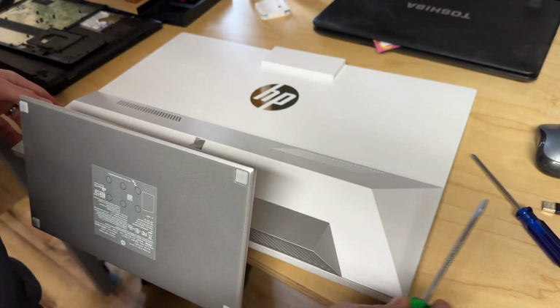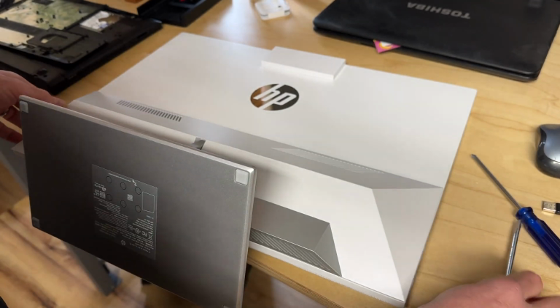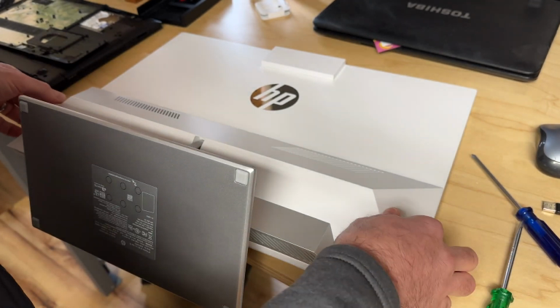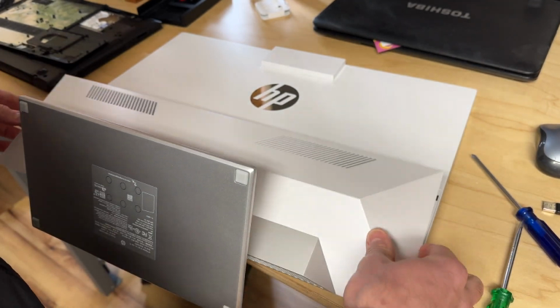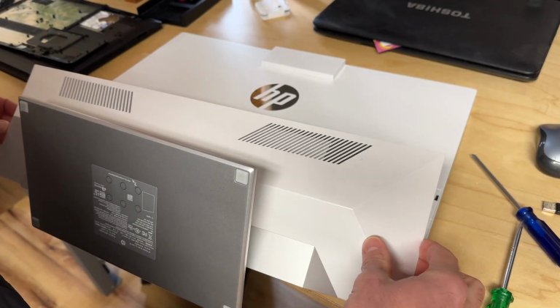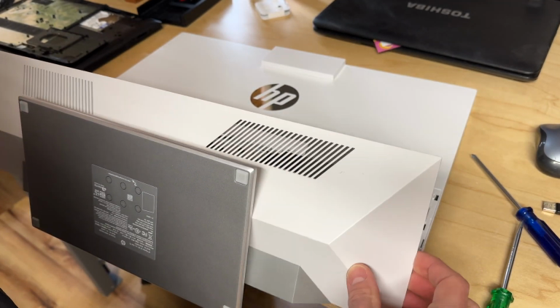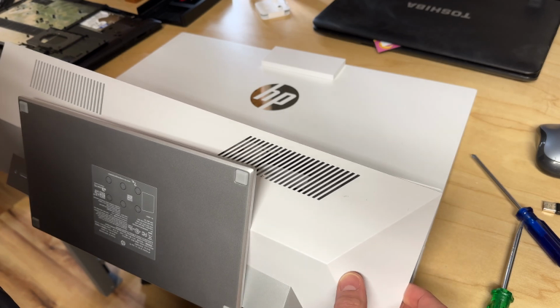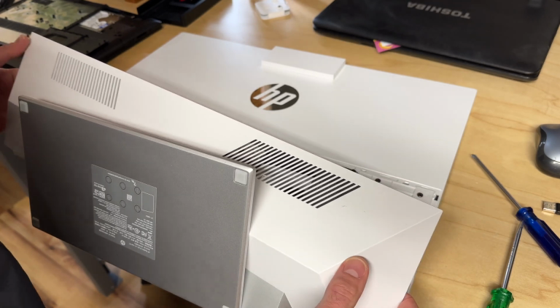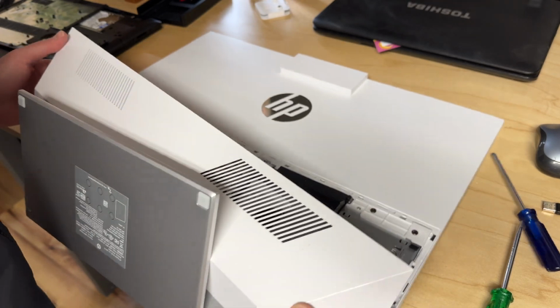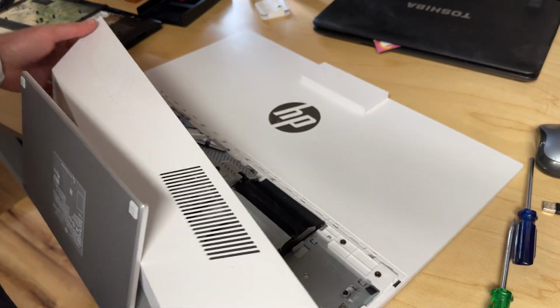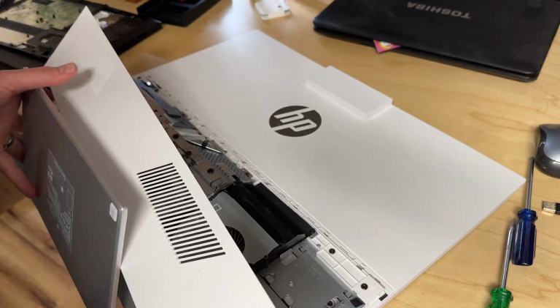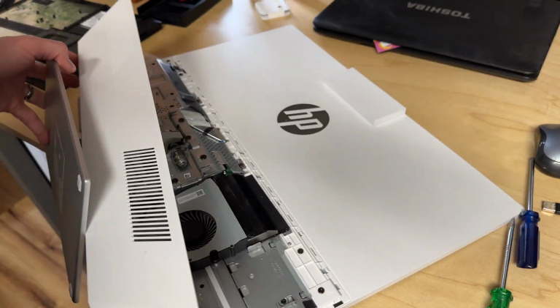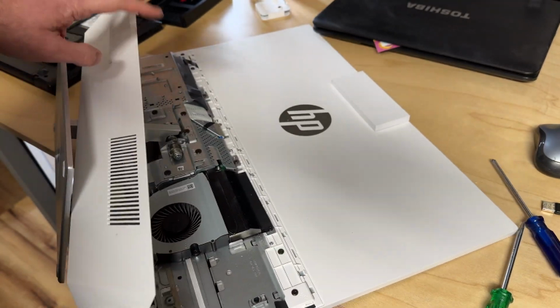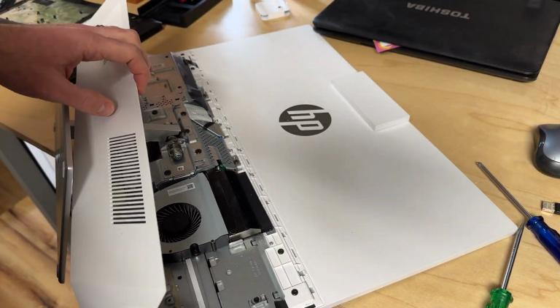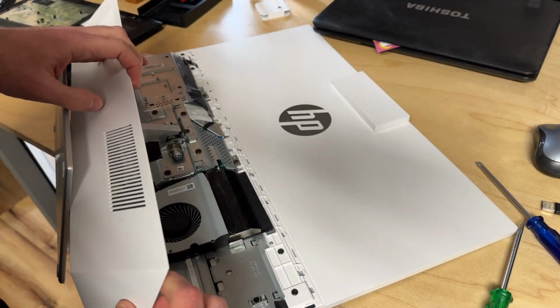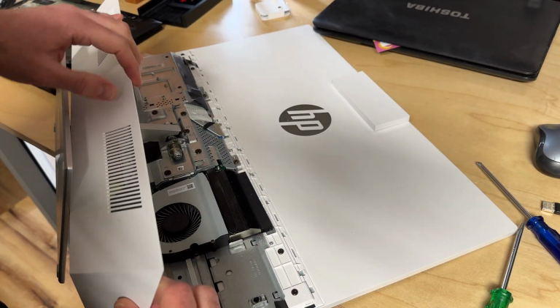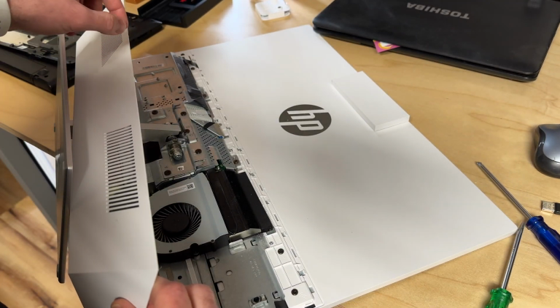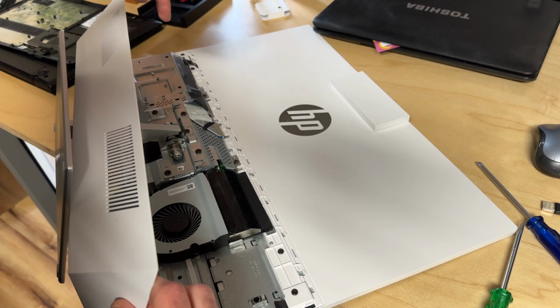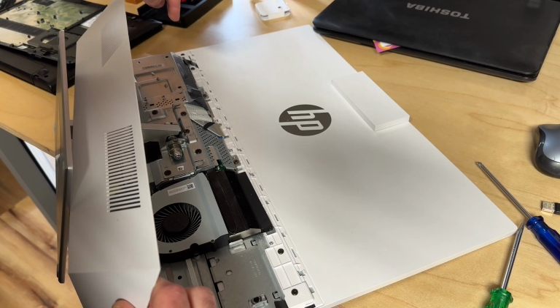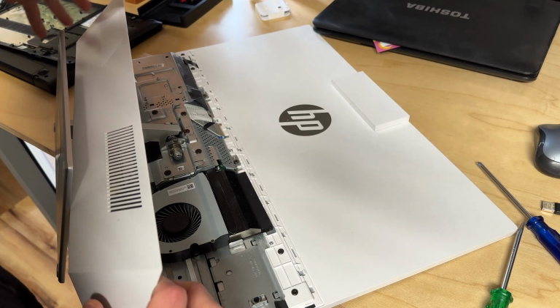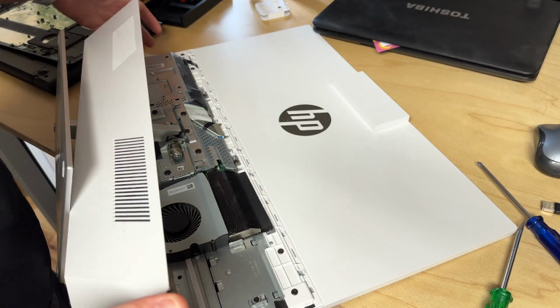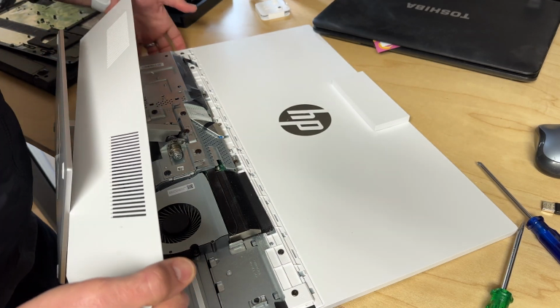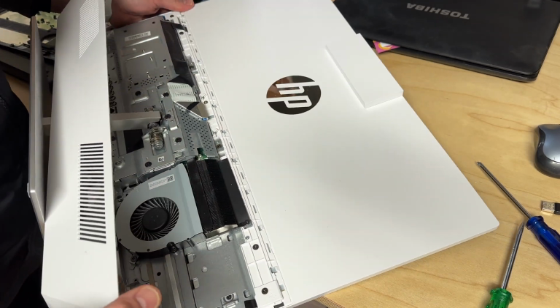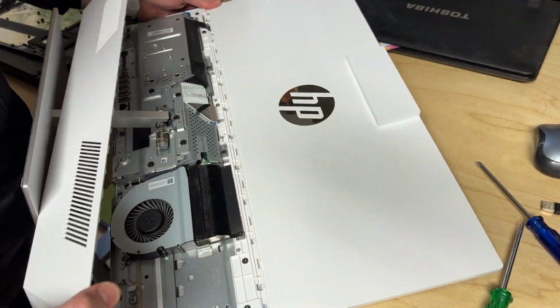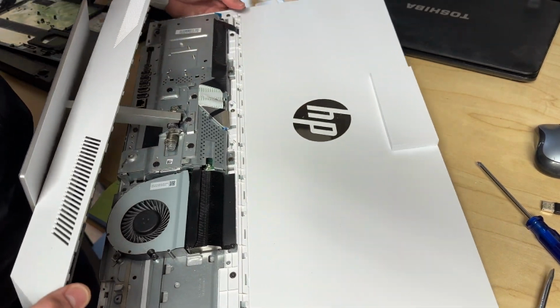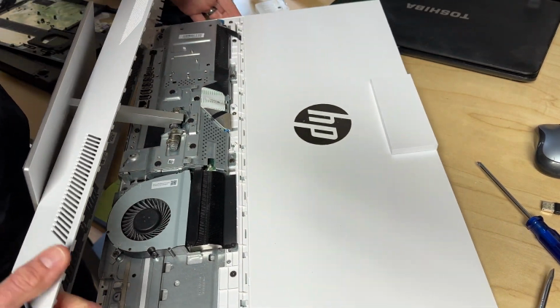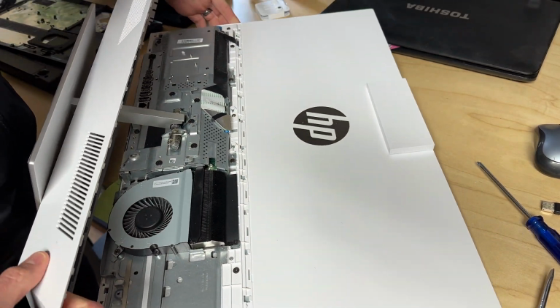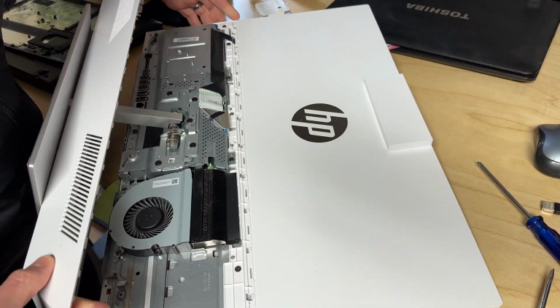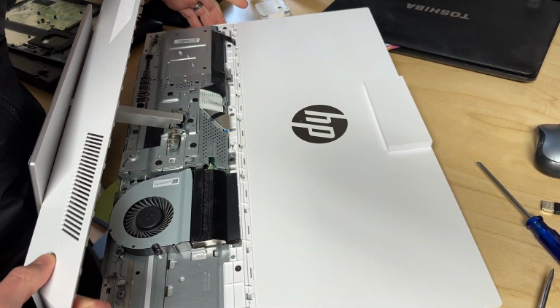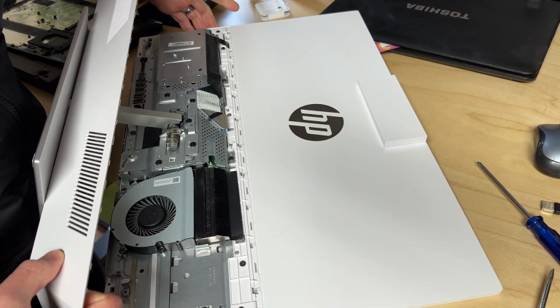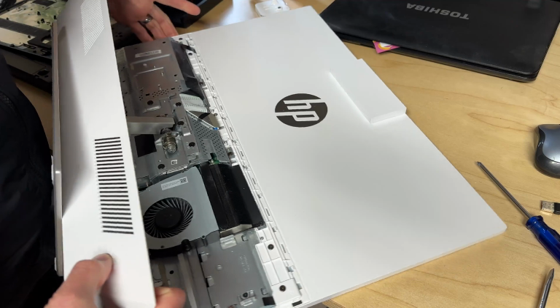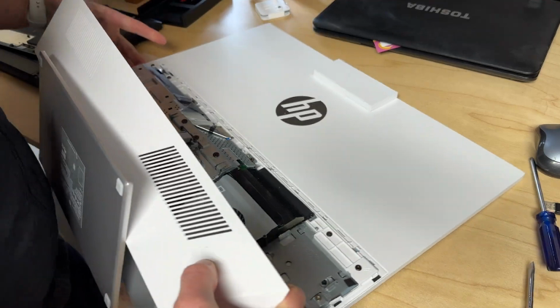Now what that does is that gets this thing up. Now you can actually service the computer through this cover if you would like to. You can get to things like the RAM and the drive through there.